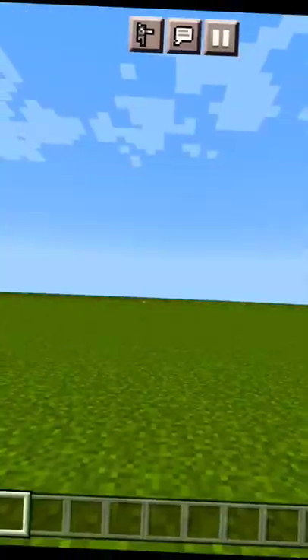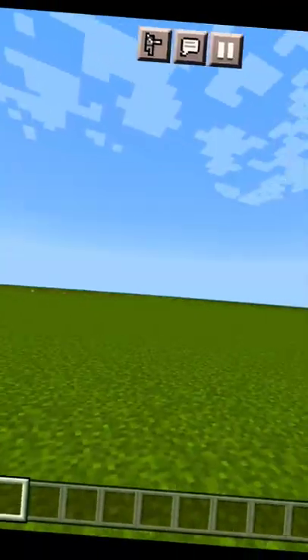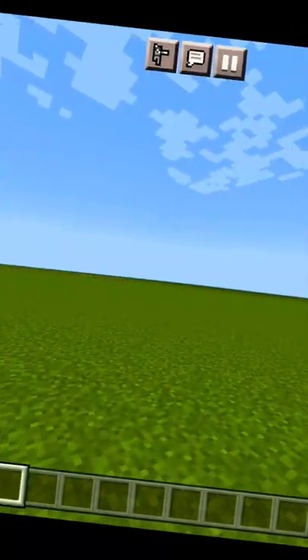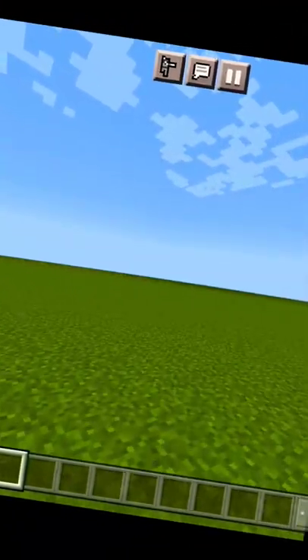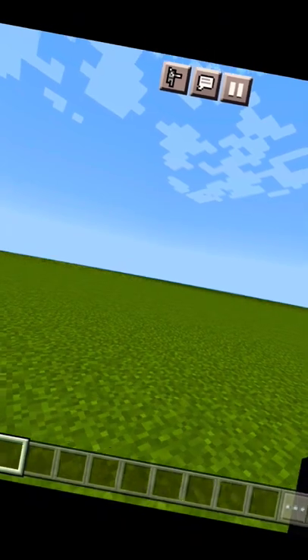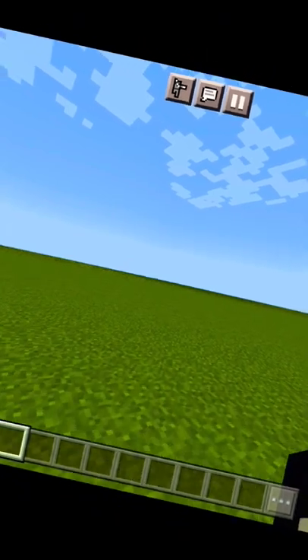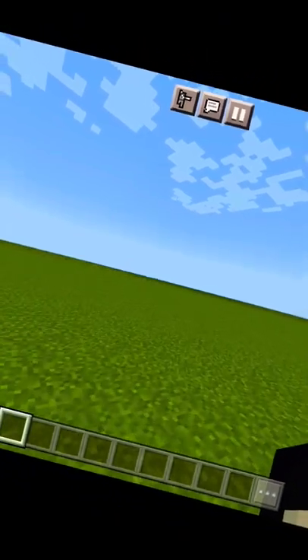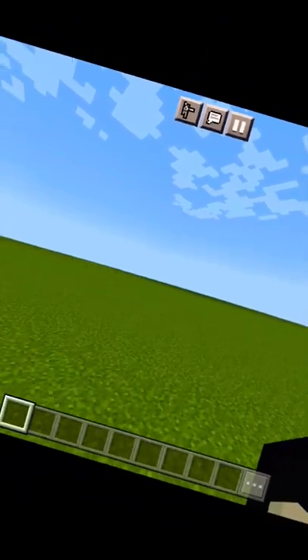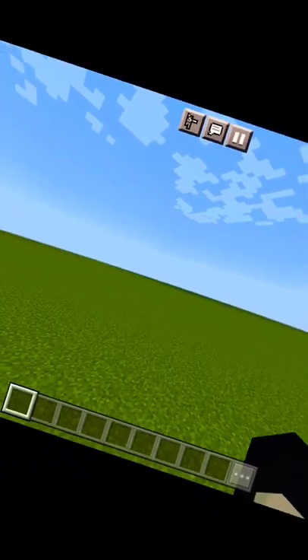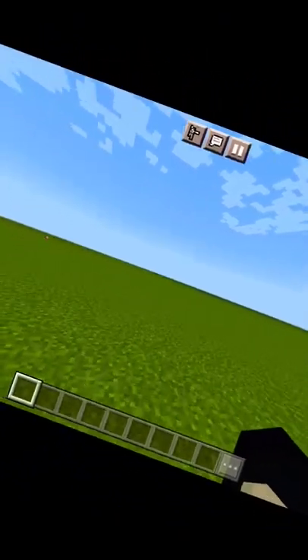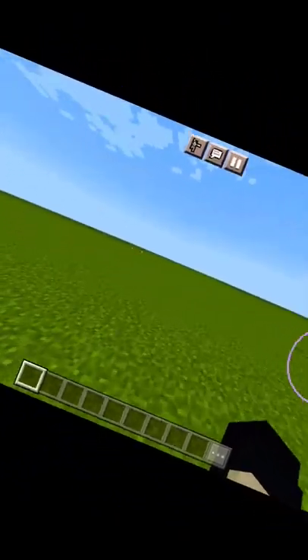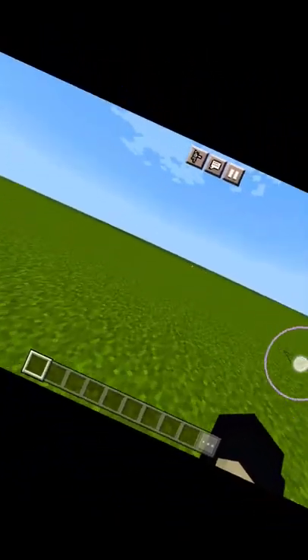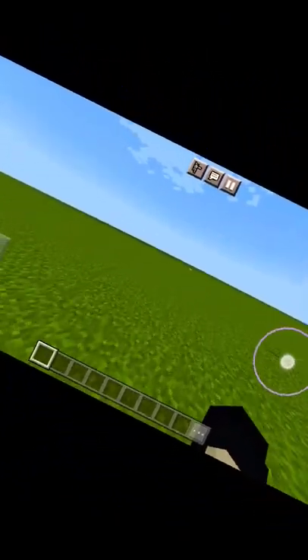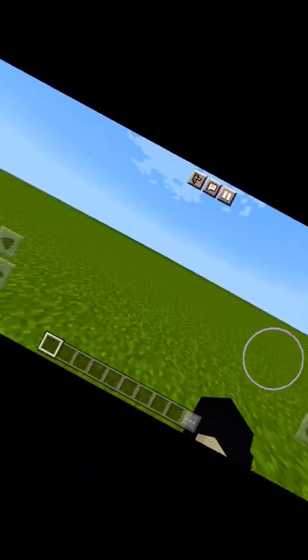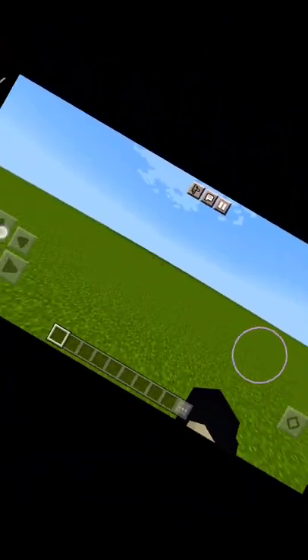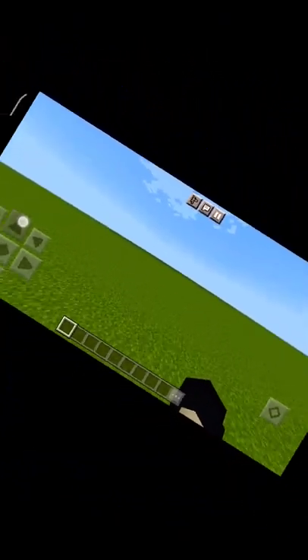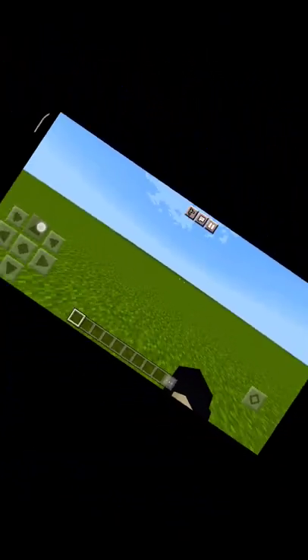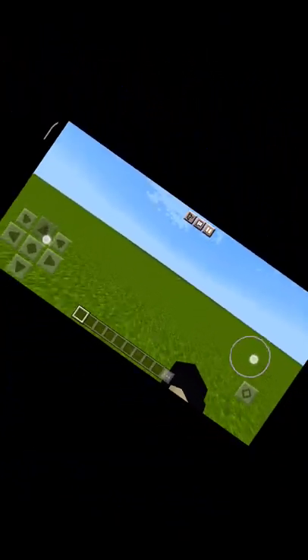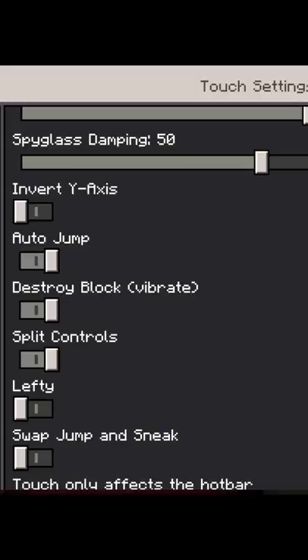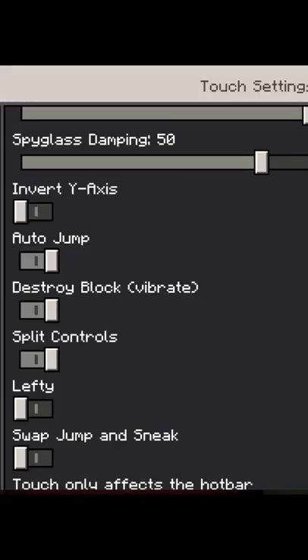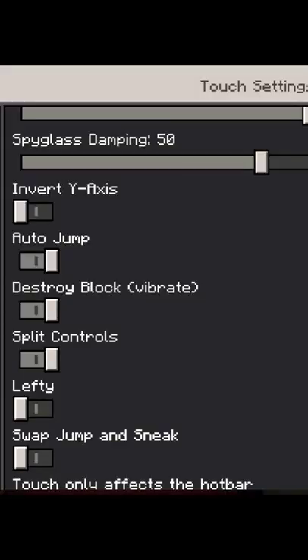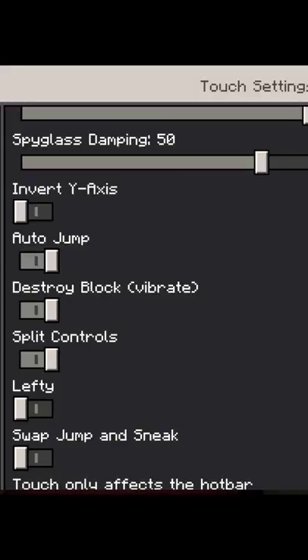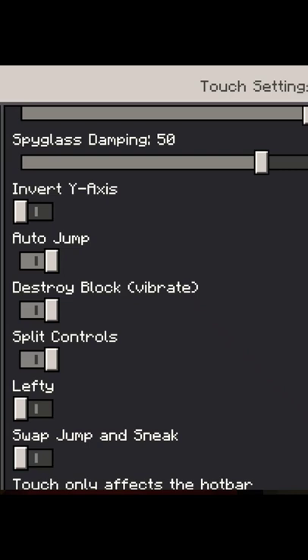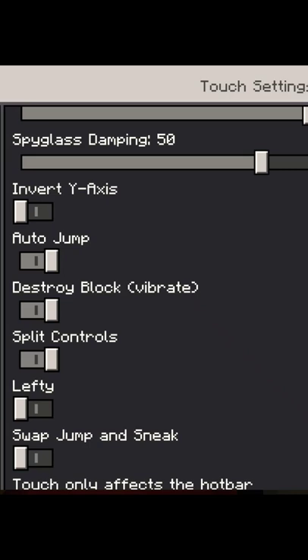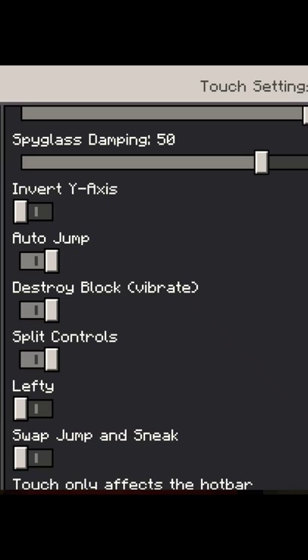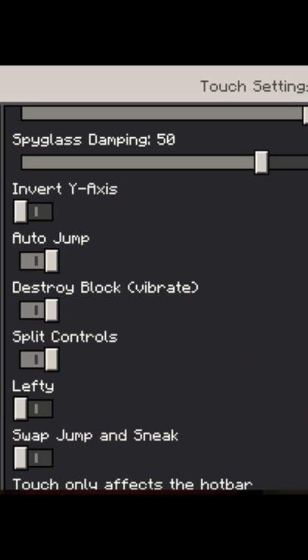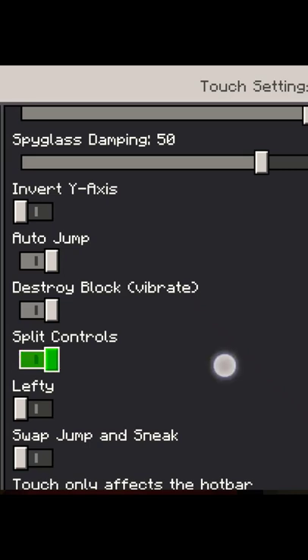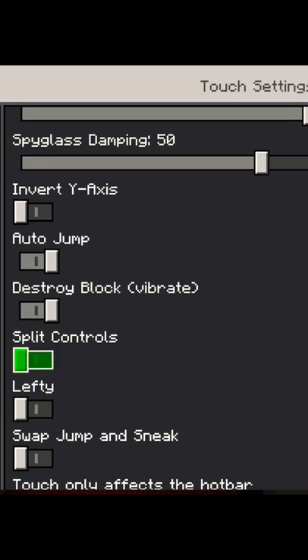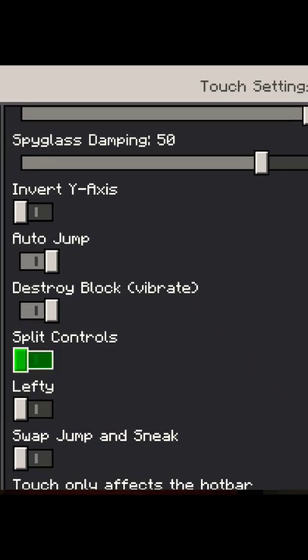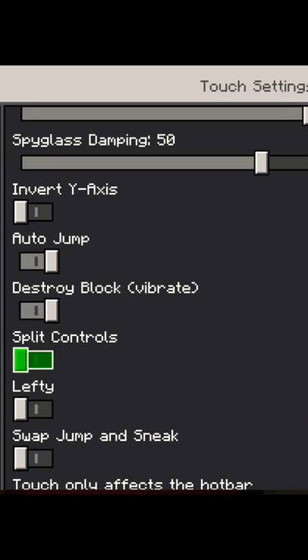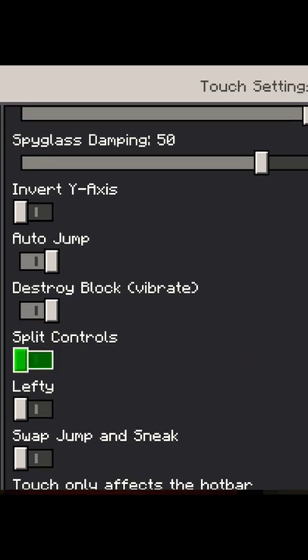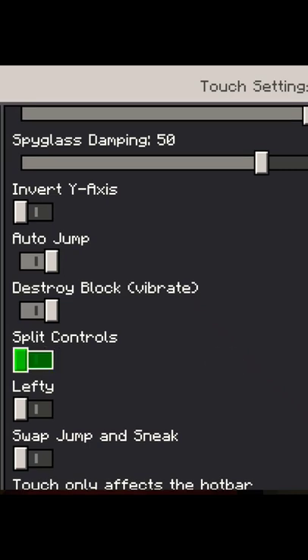Step 1: Sabse pehle to aapko ek flat world create kar lena hai. Step 2: Then aapko split control ko disable karna hai.